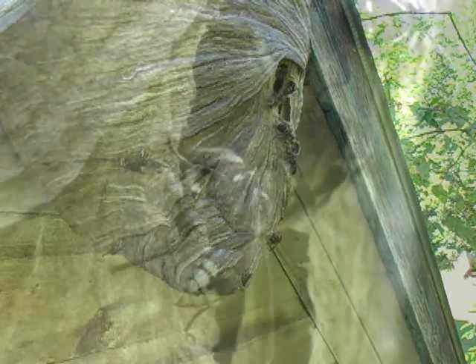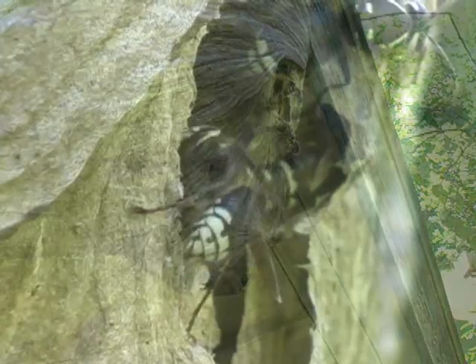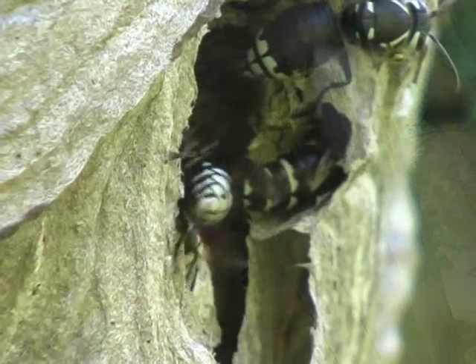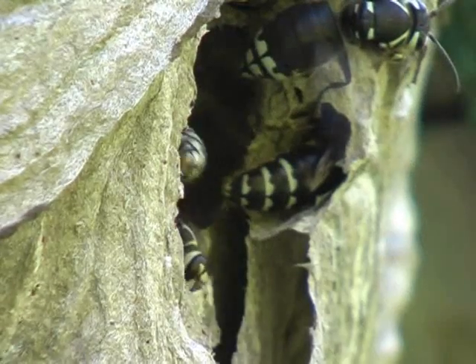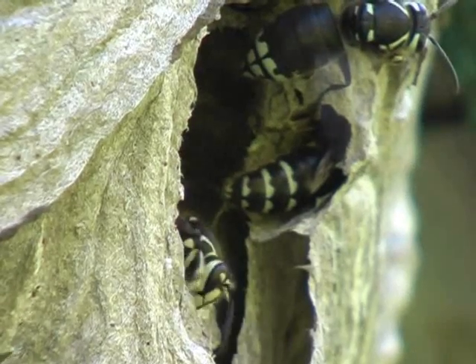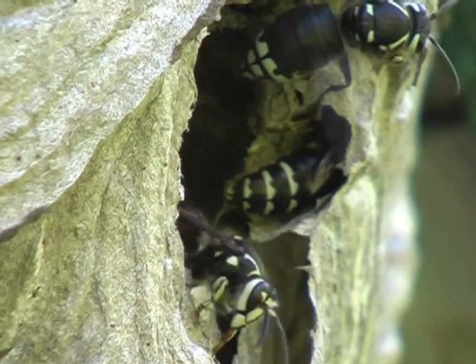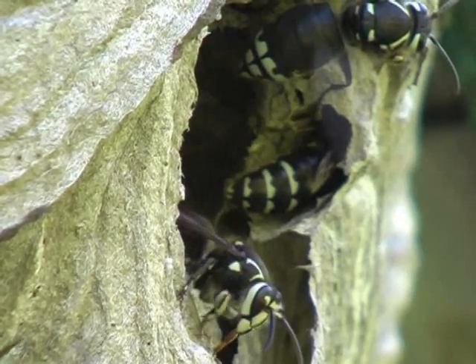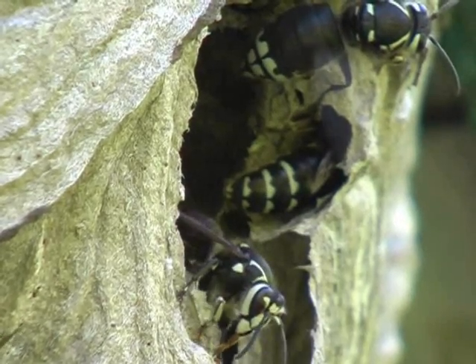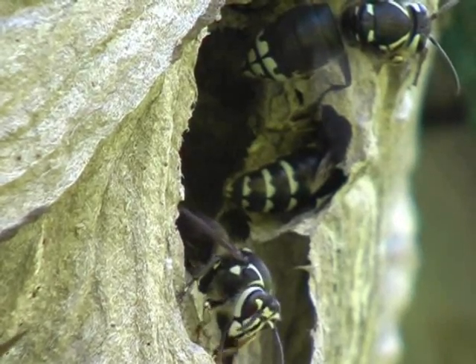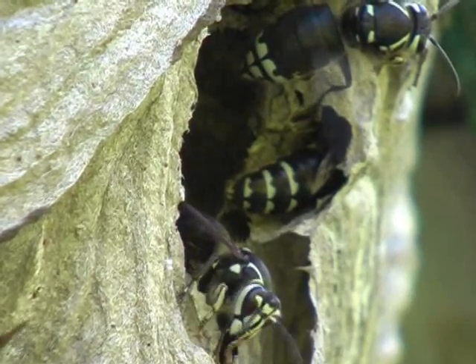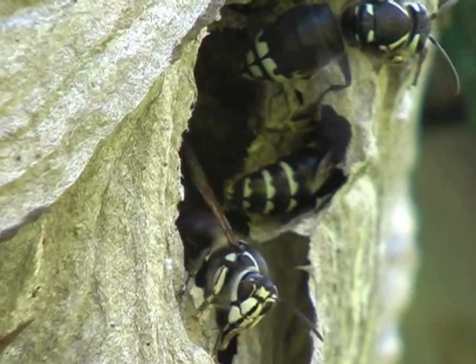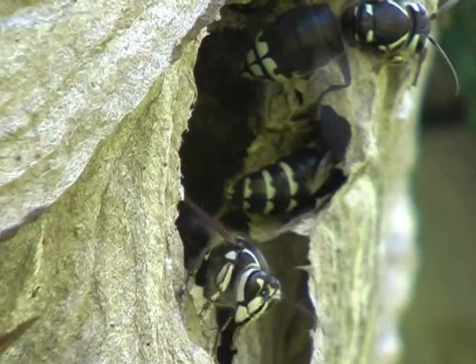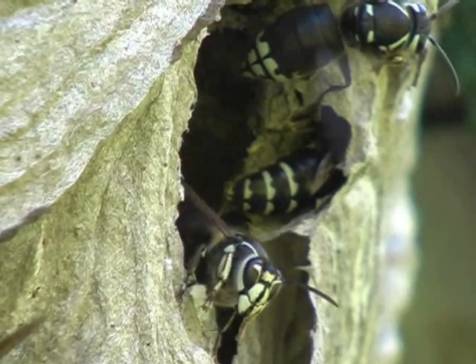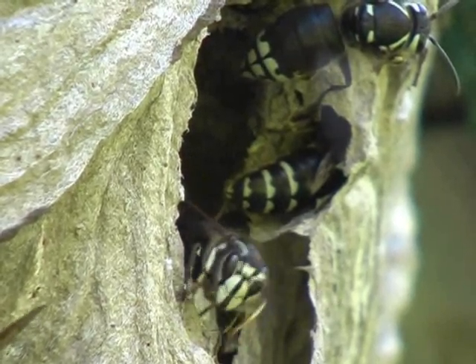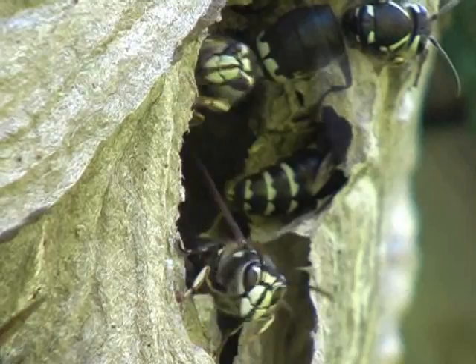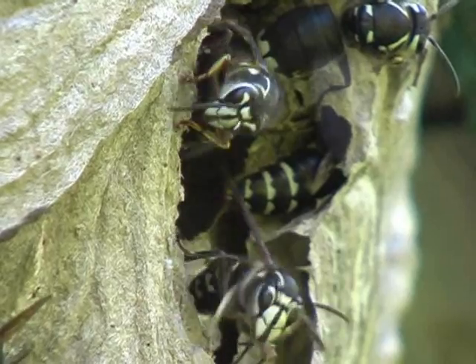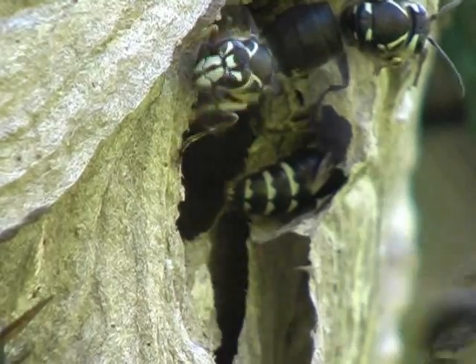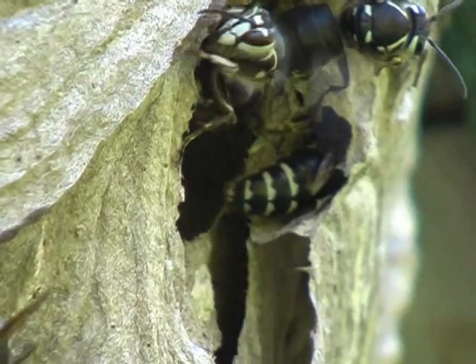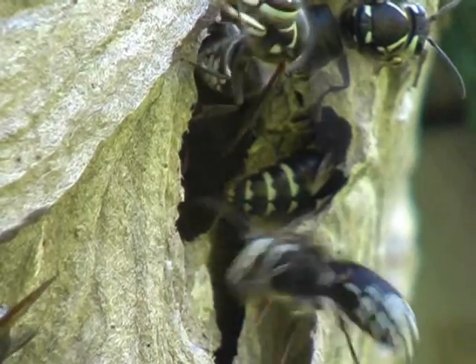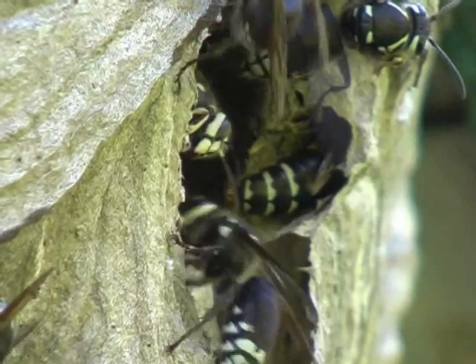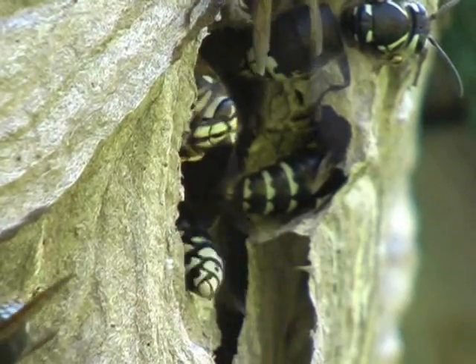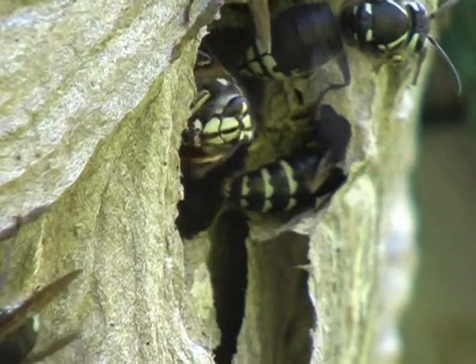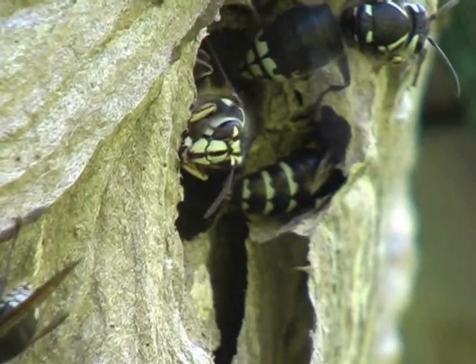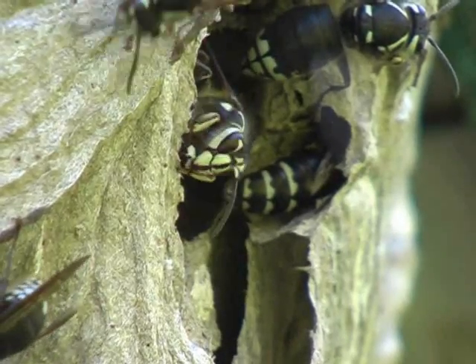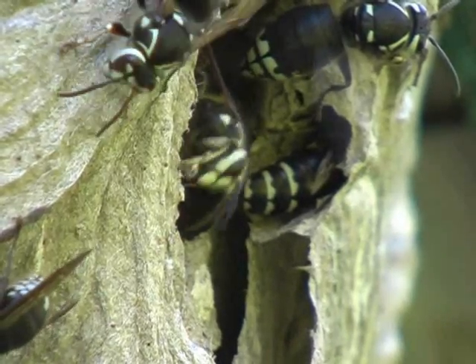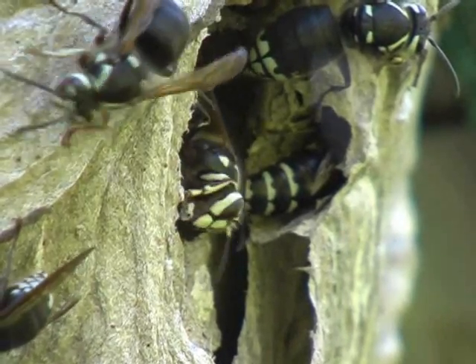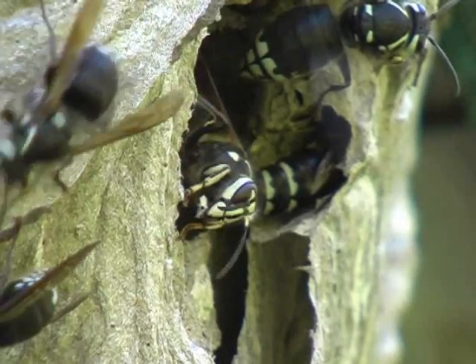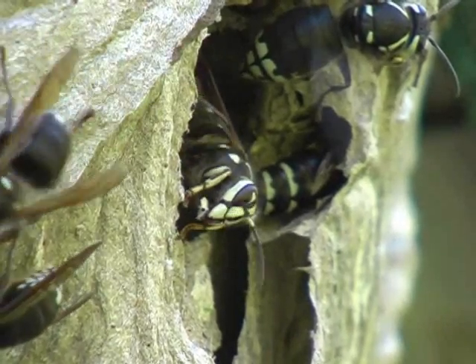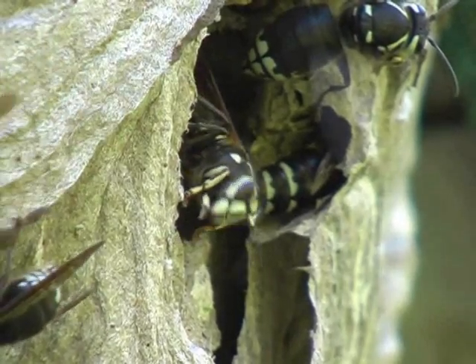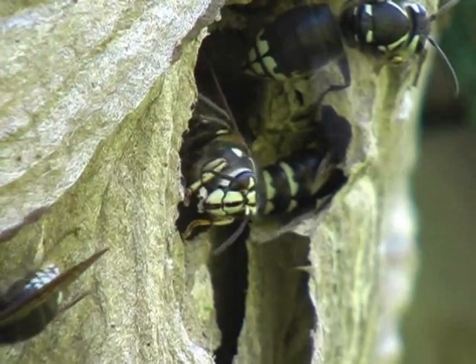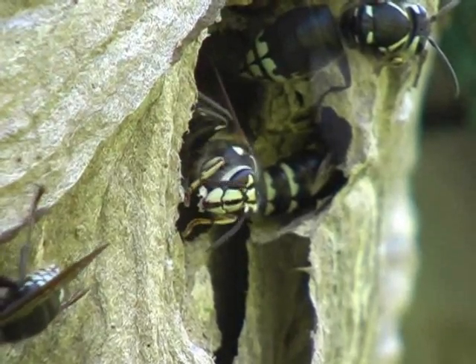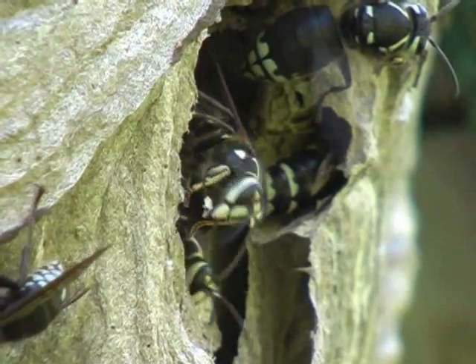Moving closer, we can see one of the wasps fanning. She is using her wings to ventilate the colony. You can hear the hum from her wings.